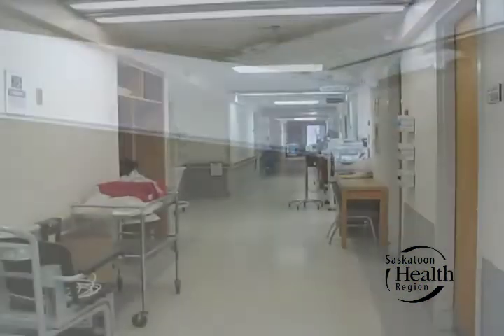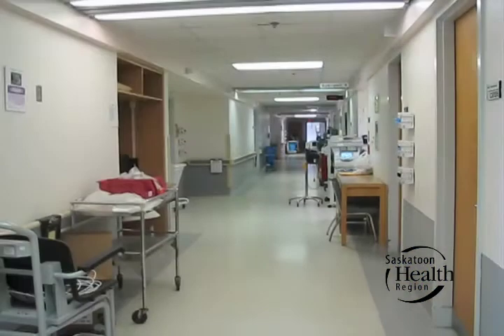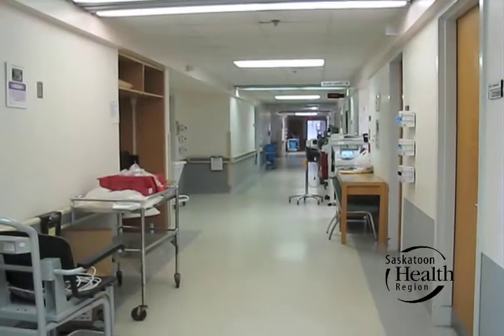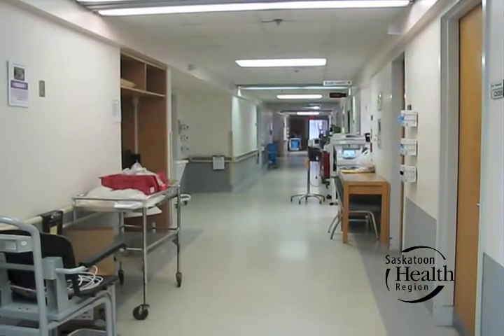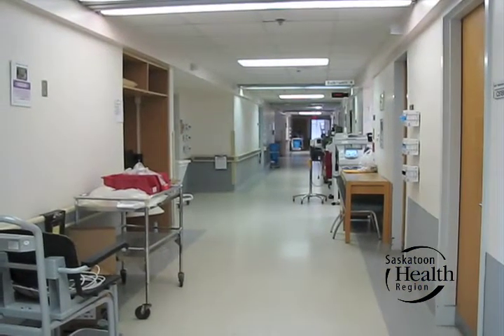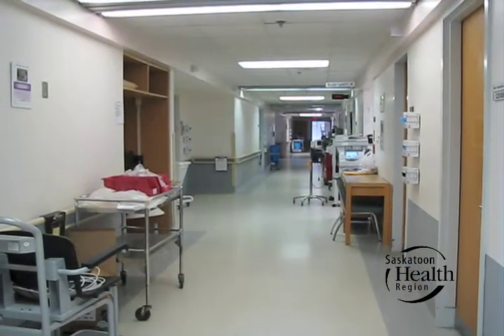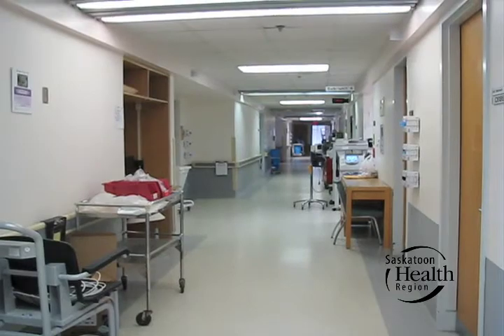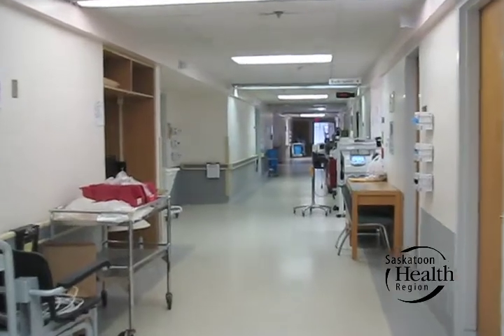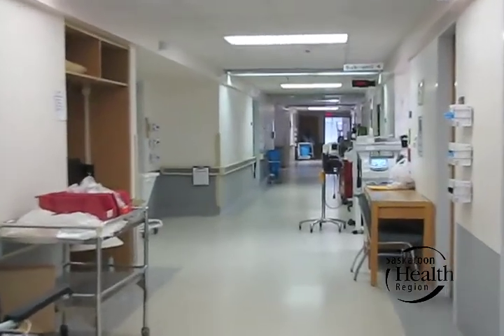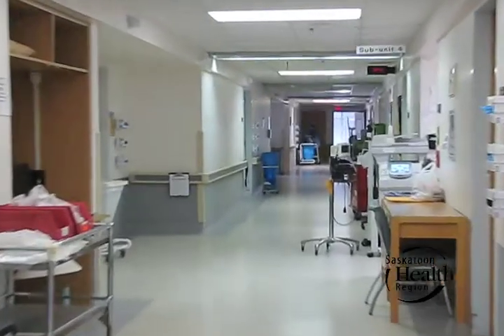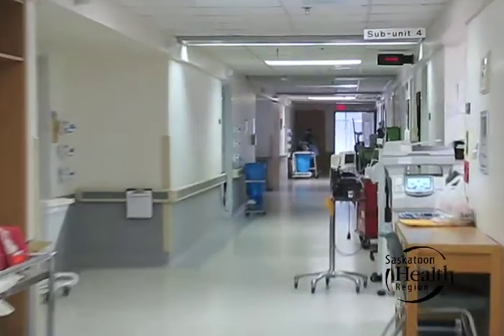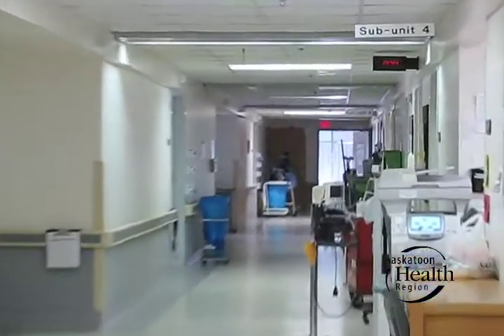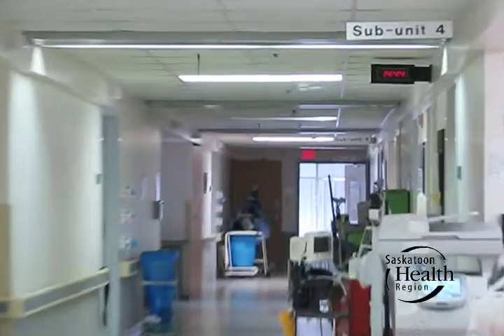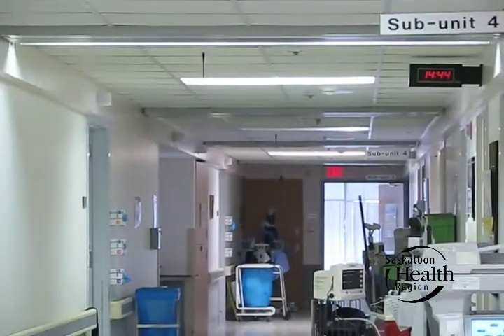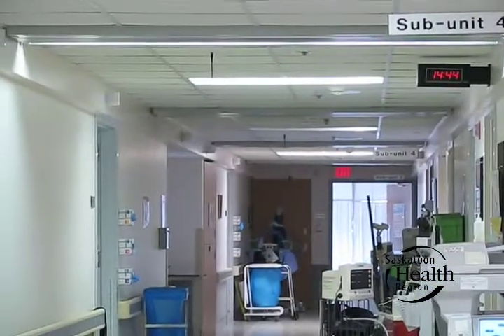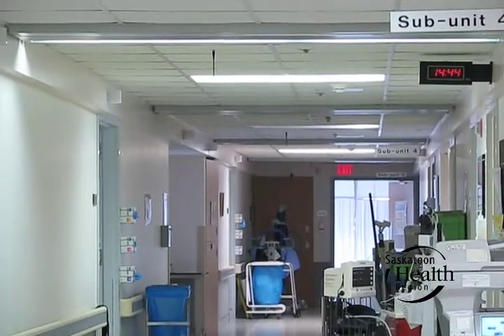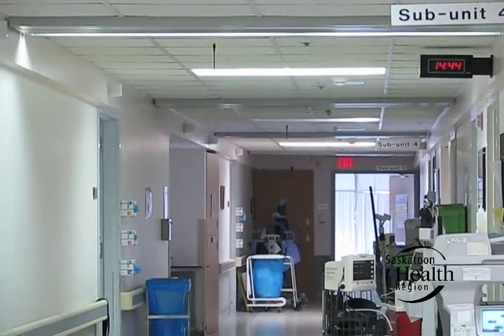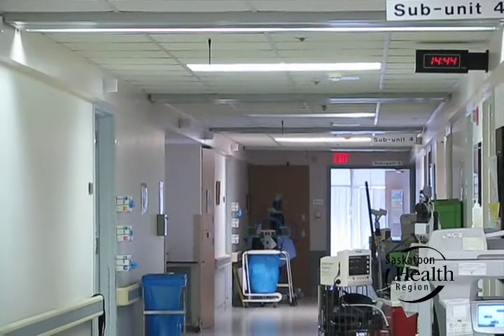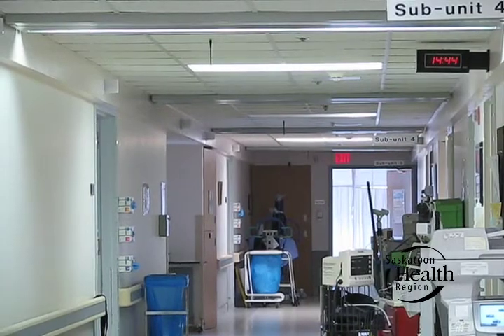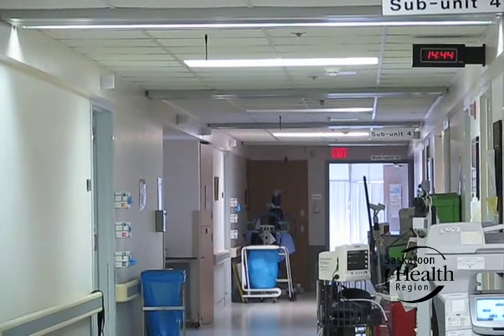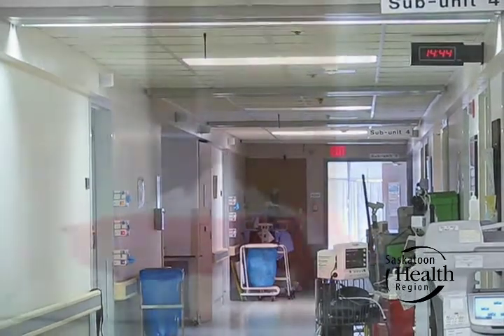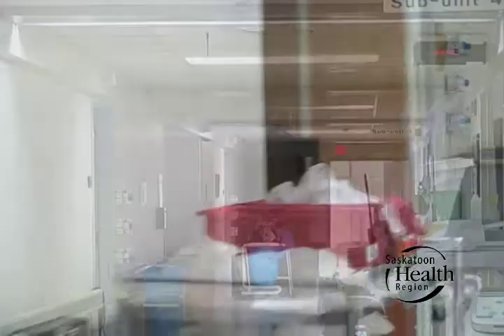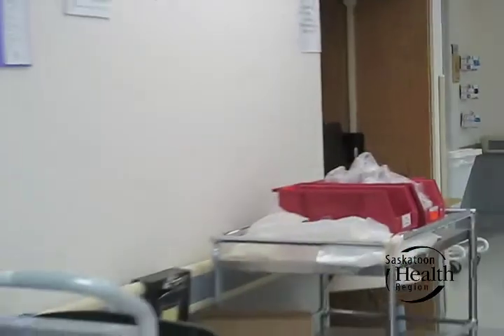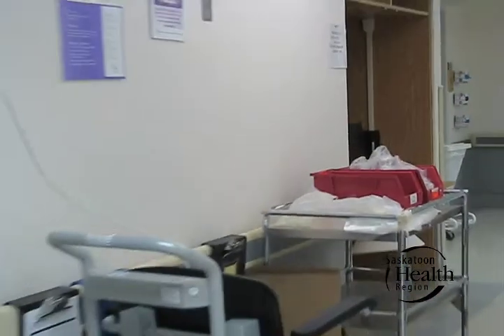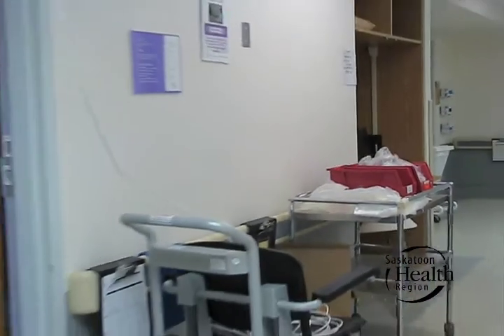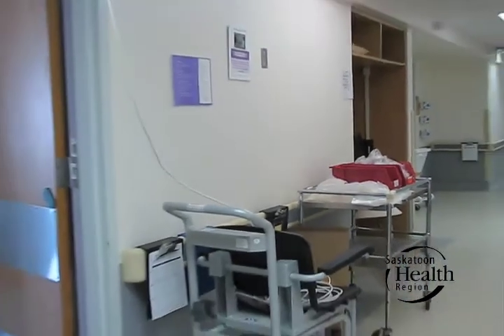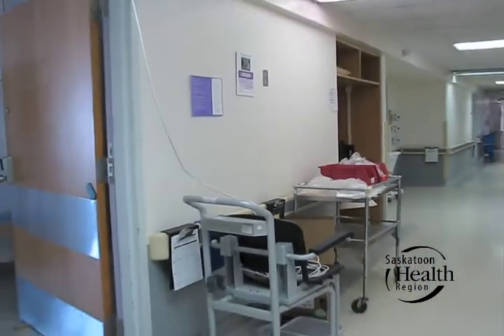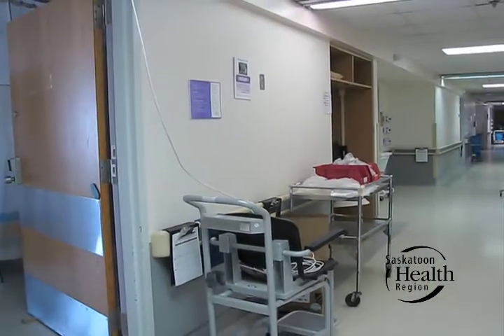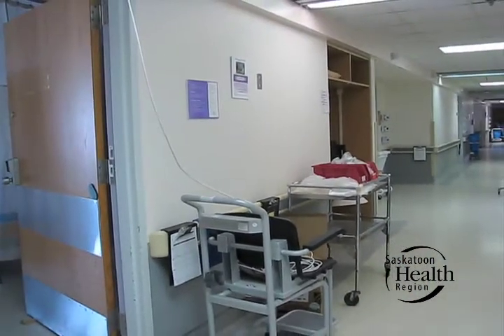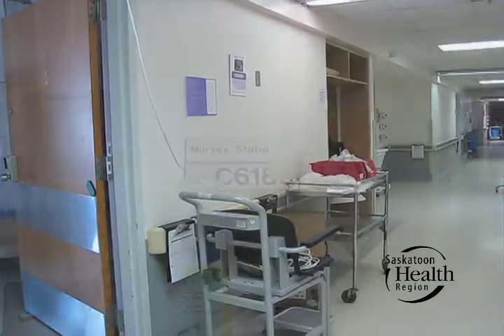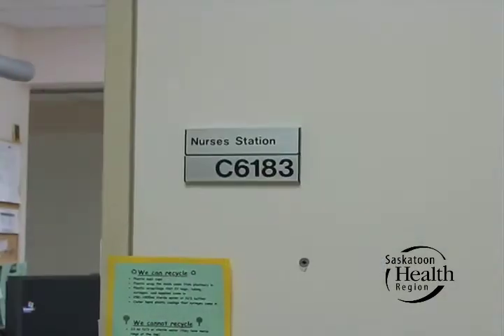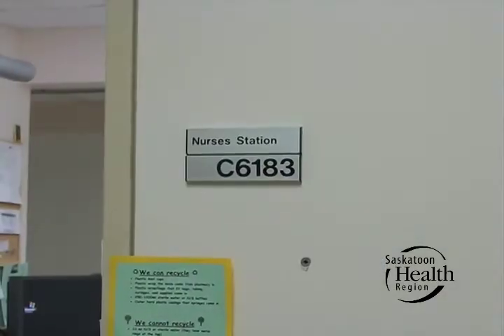The whole back end of the unit — from the observation room and then rooms 23, 25, and 27 — will basically all be gutted, and we will make six HEPA filtered positive pressure rooms there, and then we'll have a nursing station there.